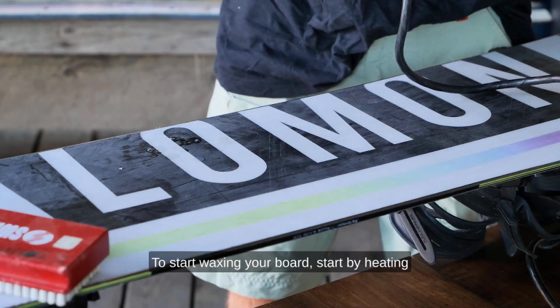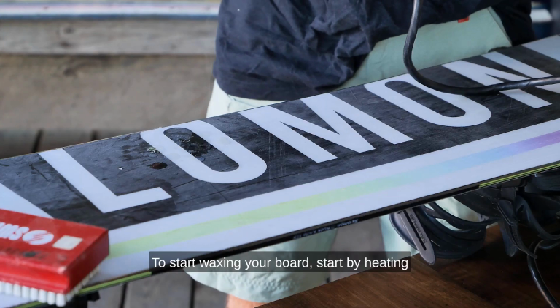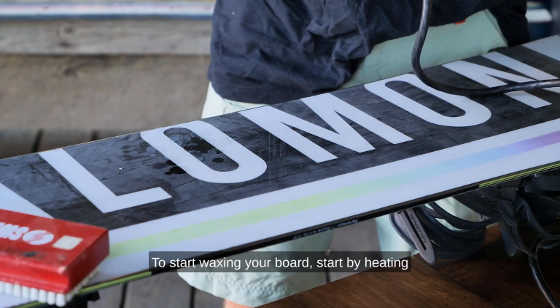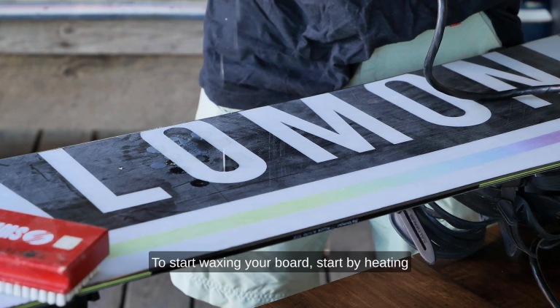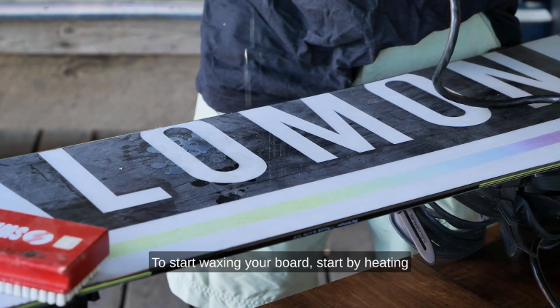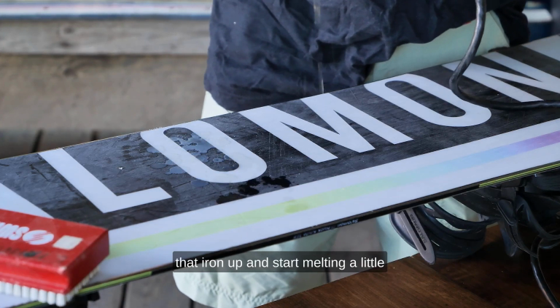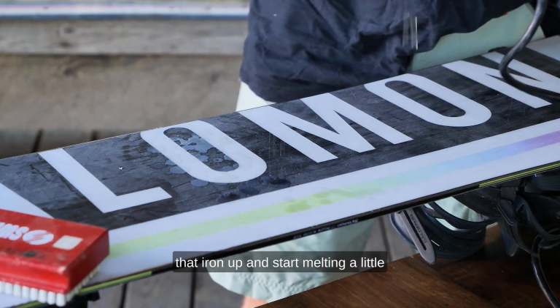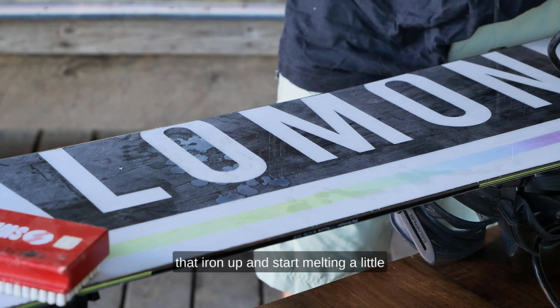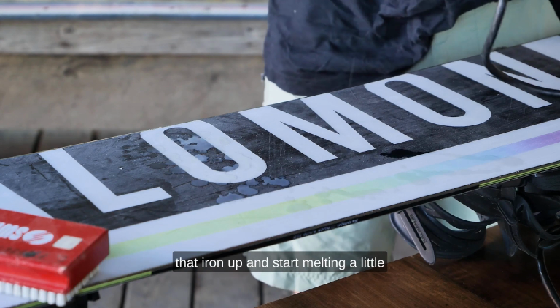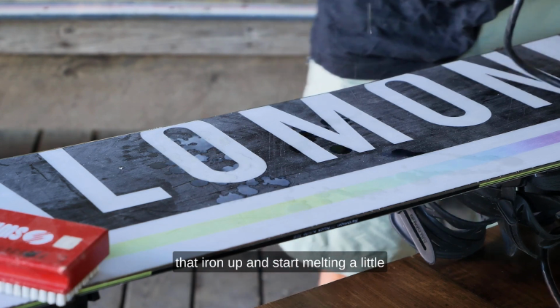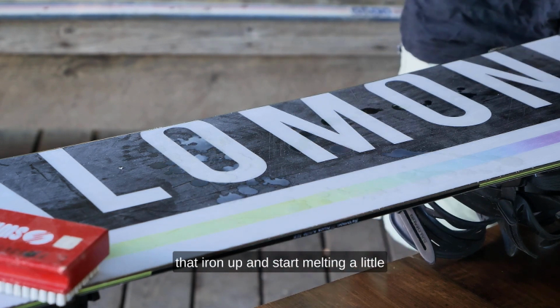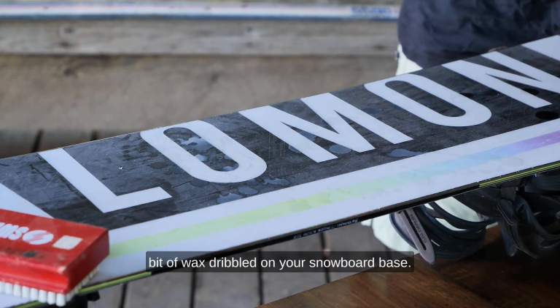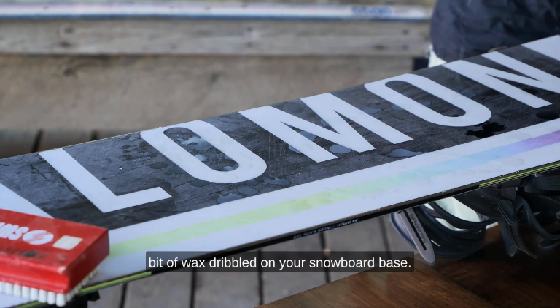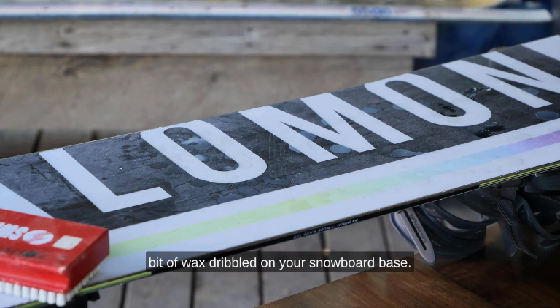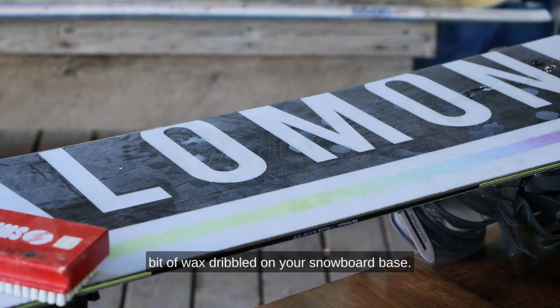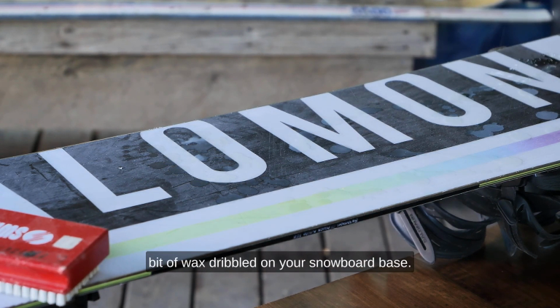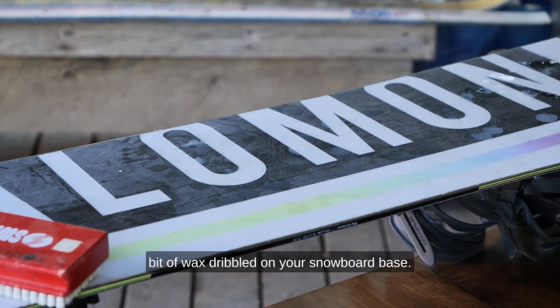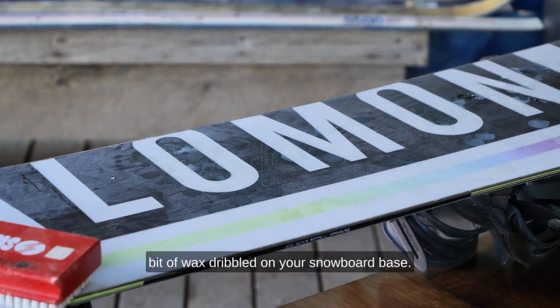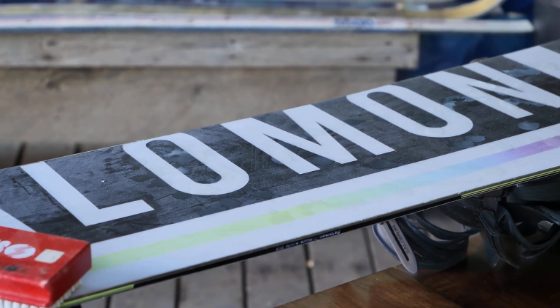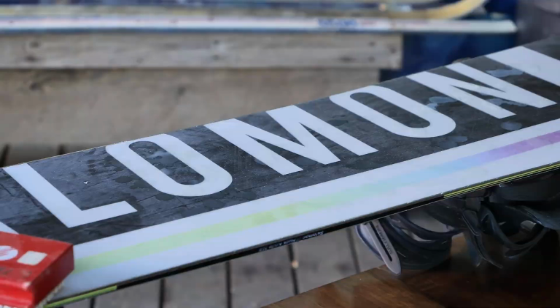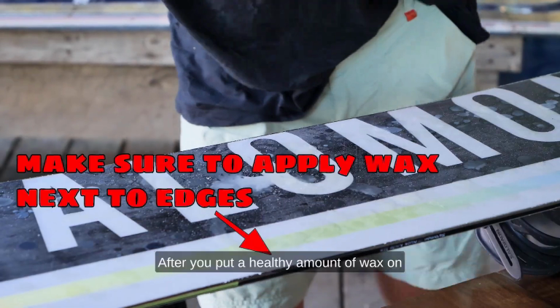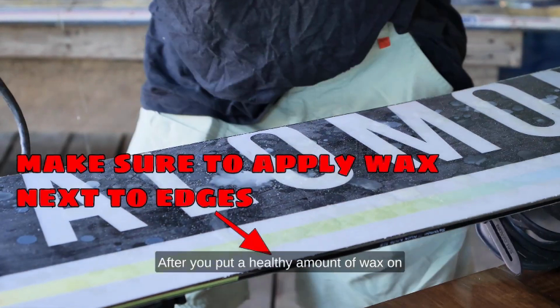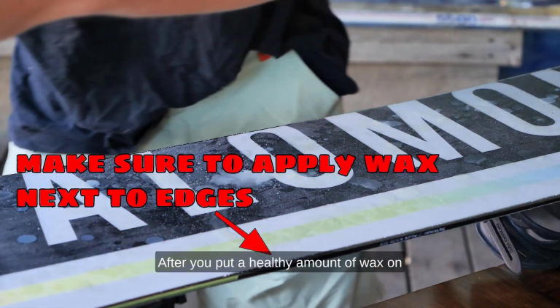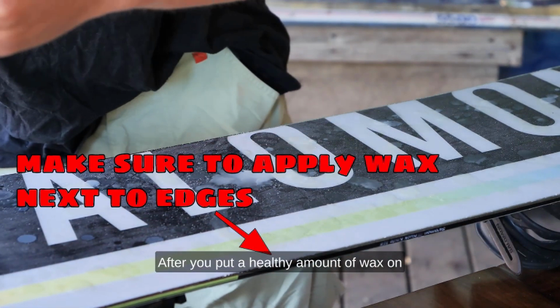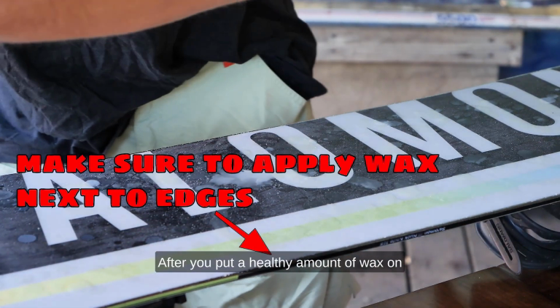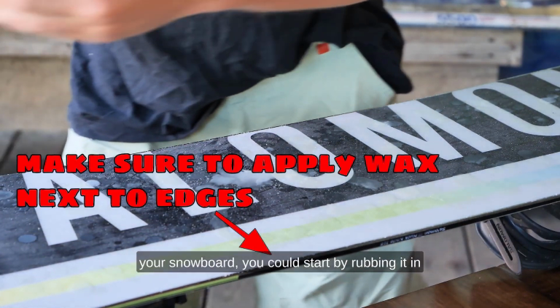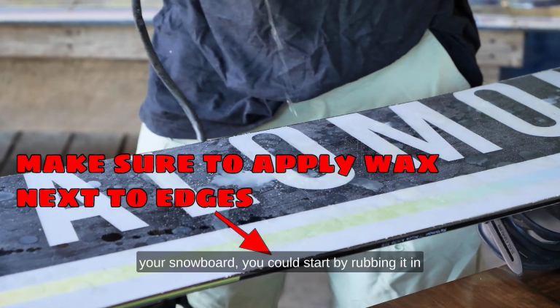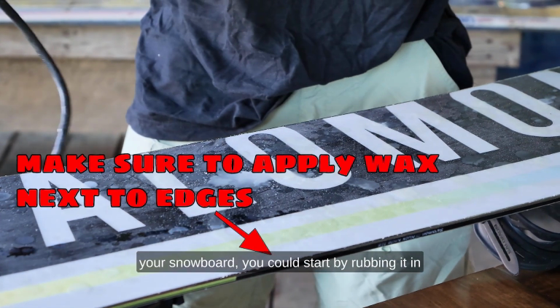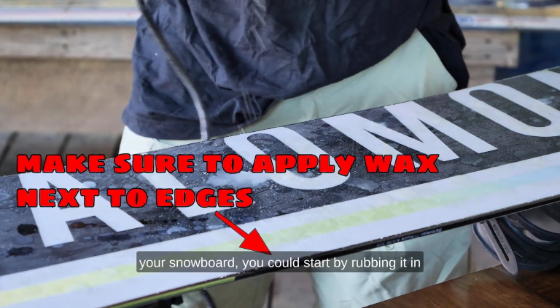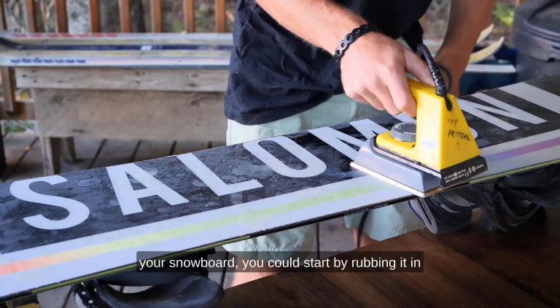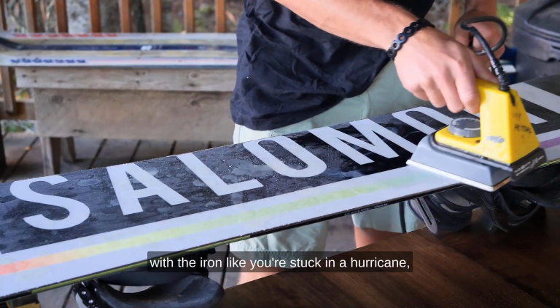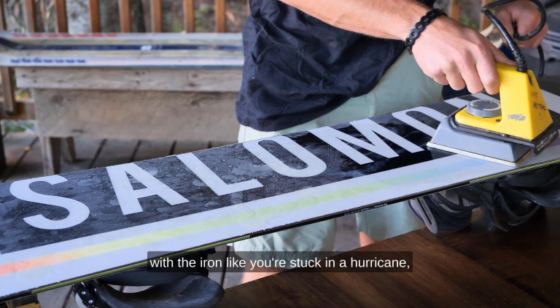To start waxing your board, heat the iron up and start melting a little bit of wax, drizzling it on your snowboard base. After you put a healthy amount of wax on your snowboard, start rubbing it in with the iron.